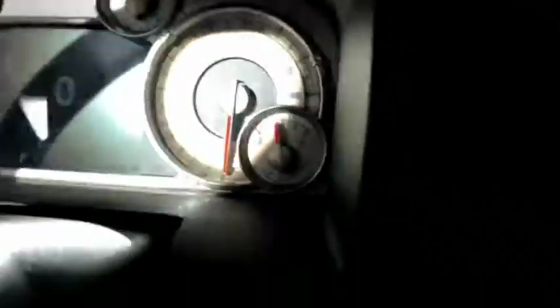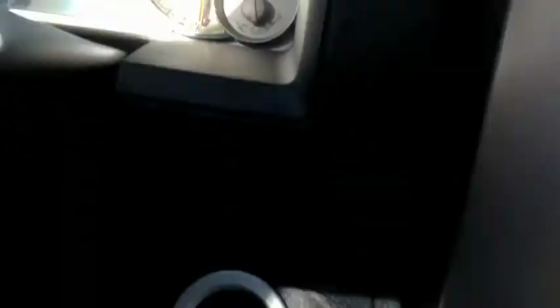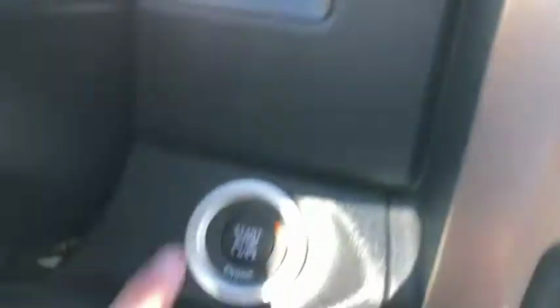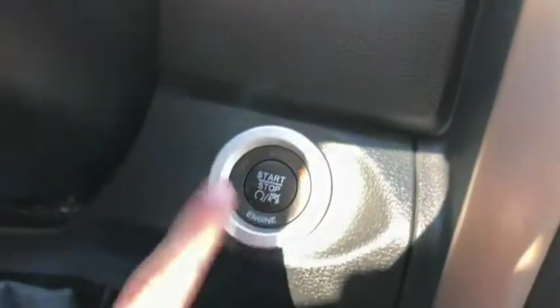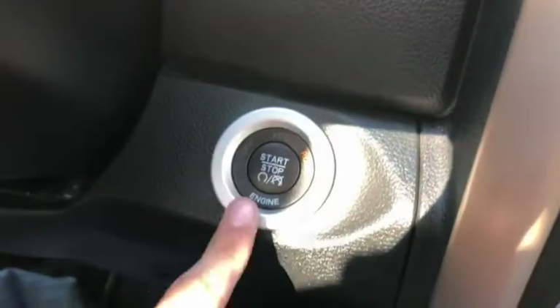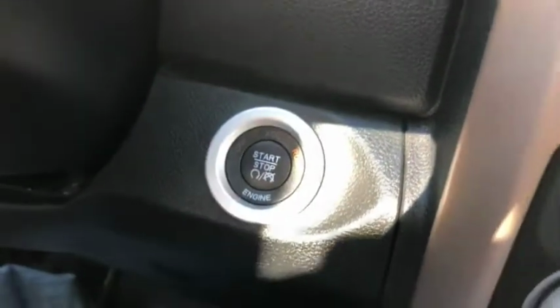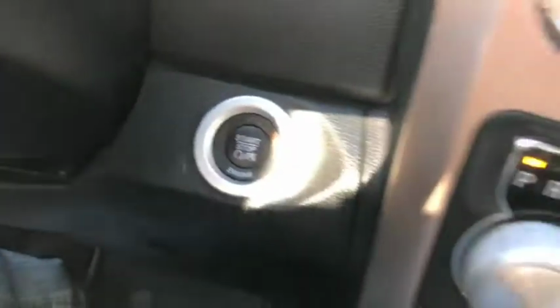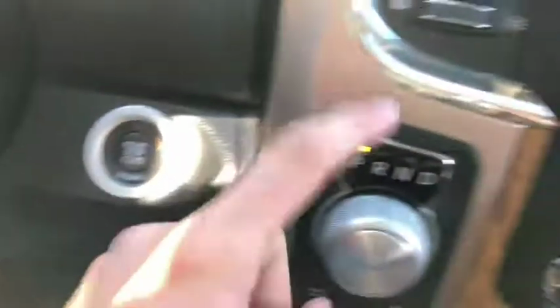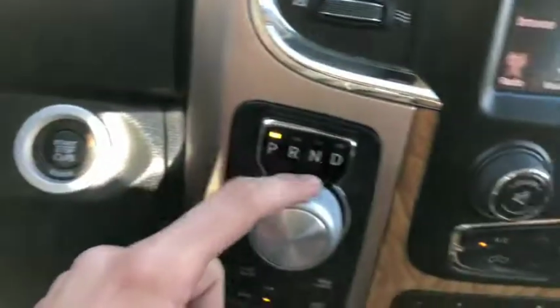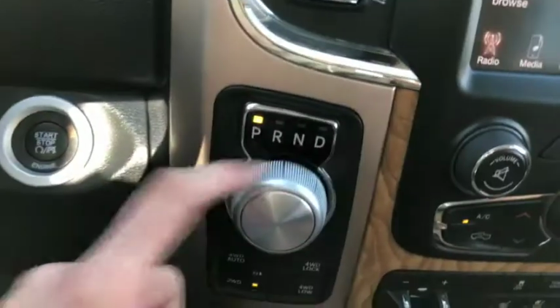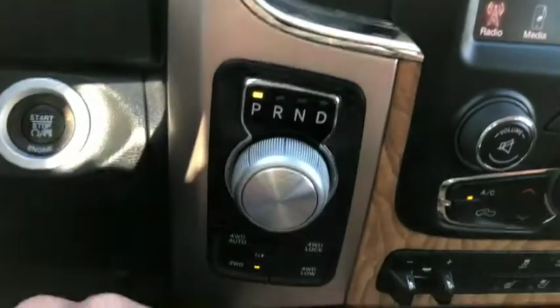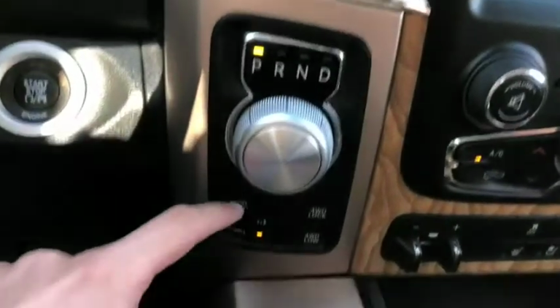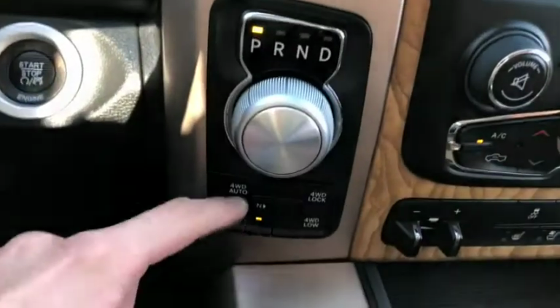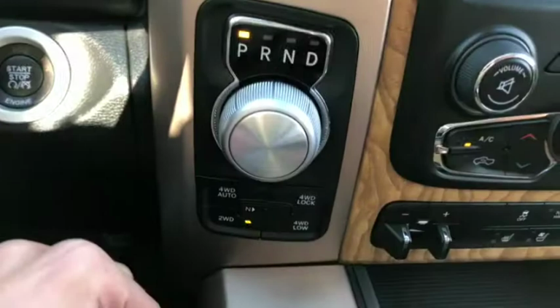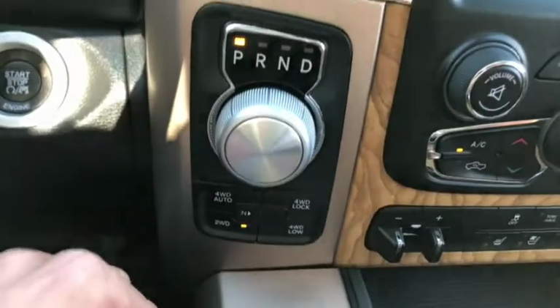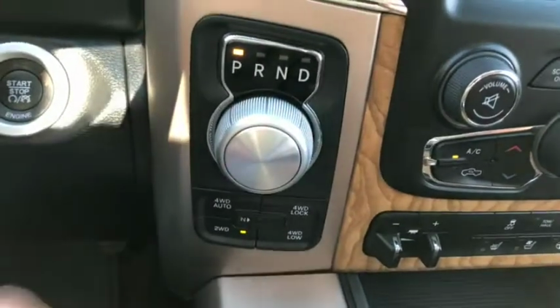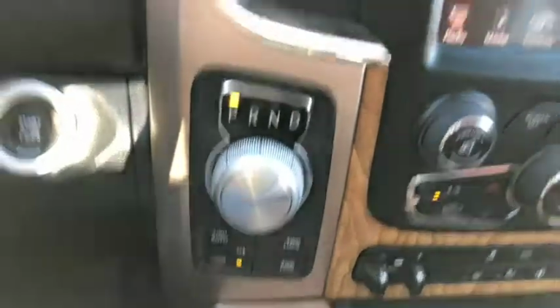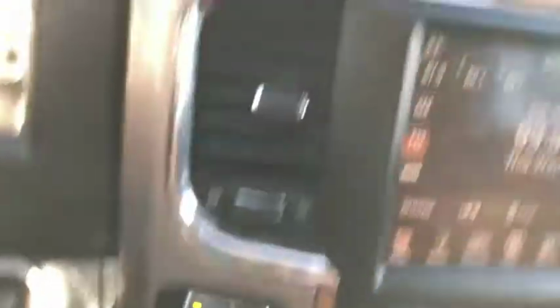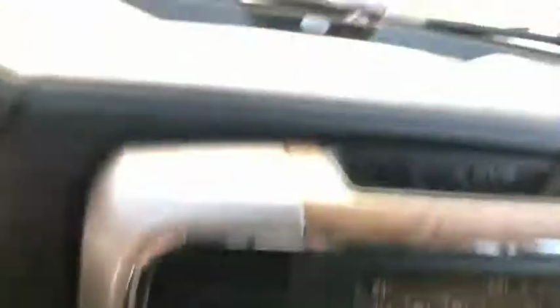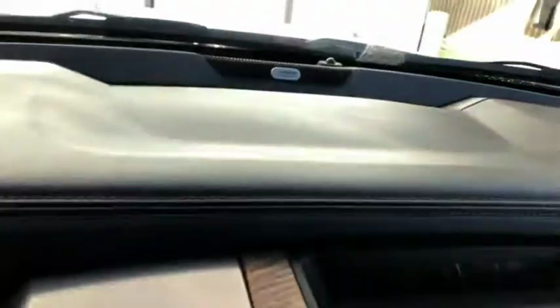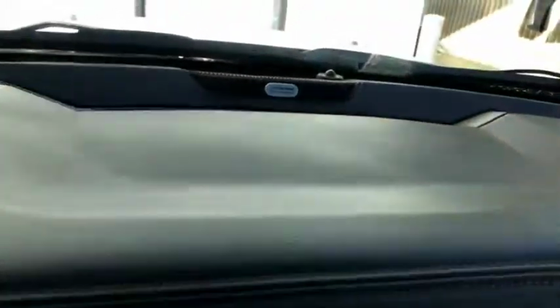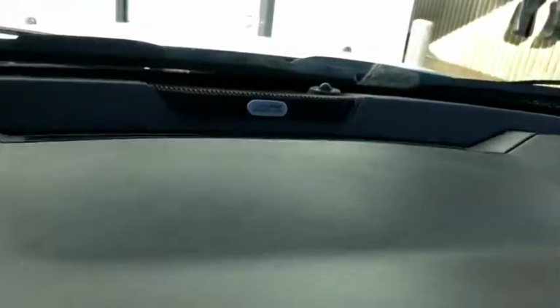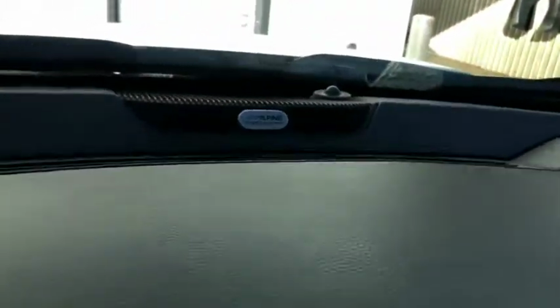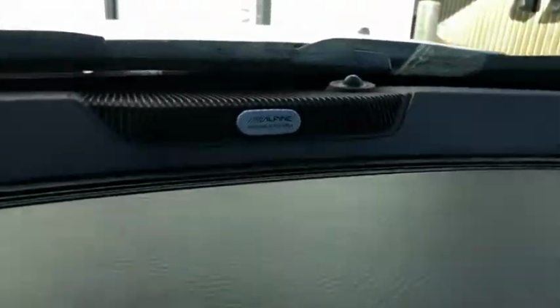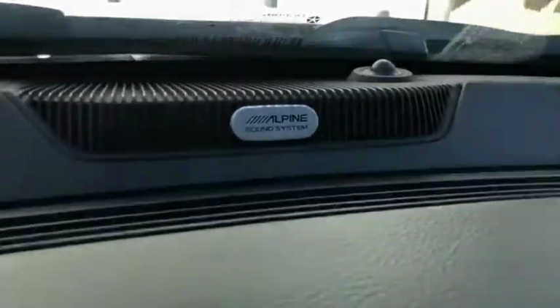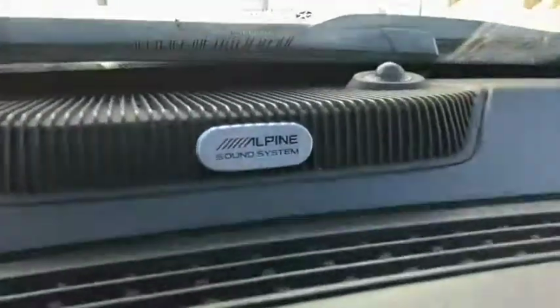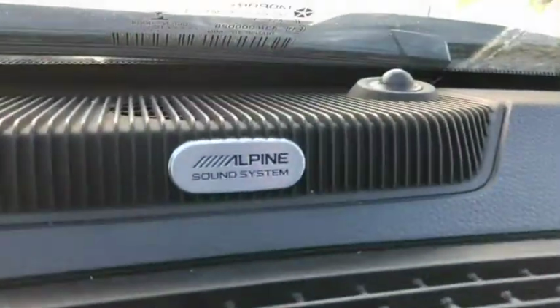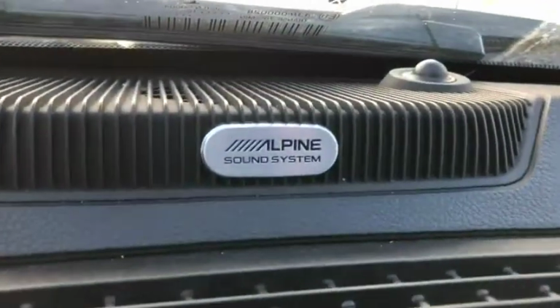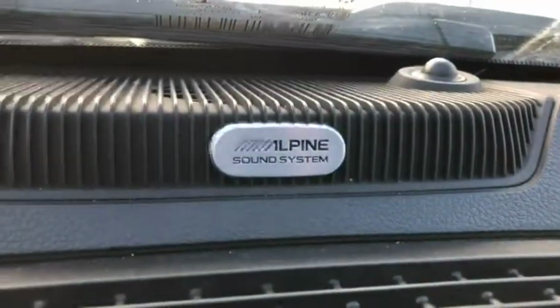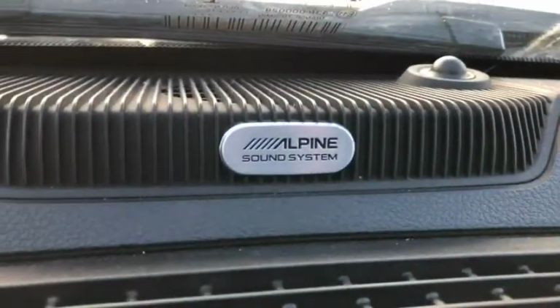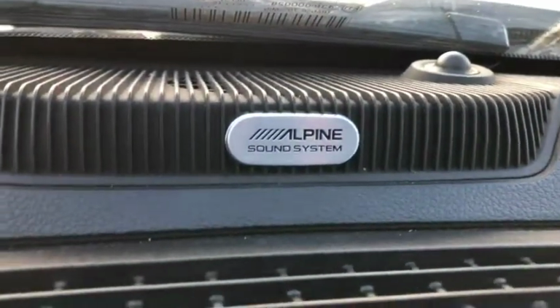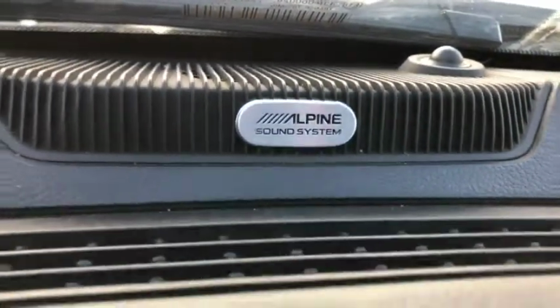You have your push button start just behind the wheel, as well as an 8-speed transmission and 4x4 just down below. You do get the Alpine sound system, as you can tell from the emblem sitting on top of the dash.